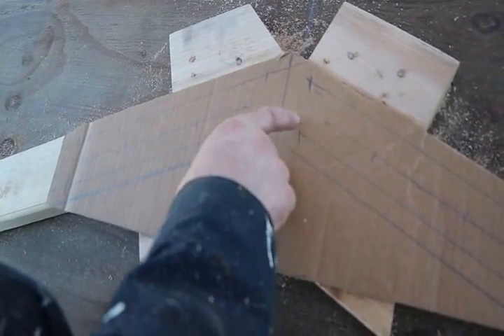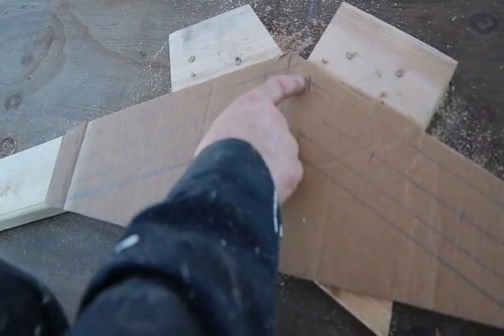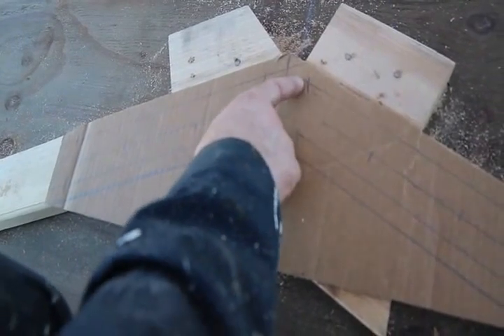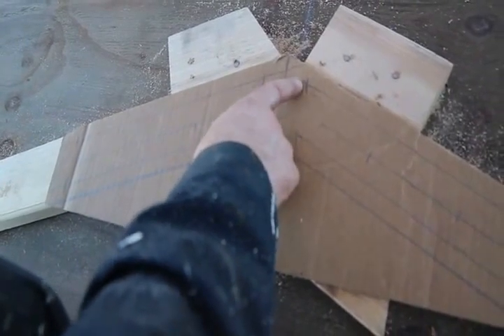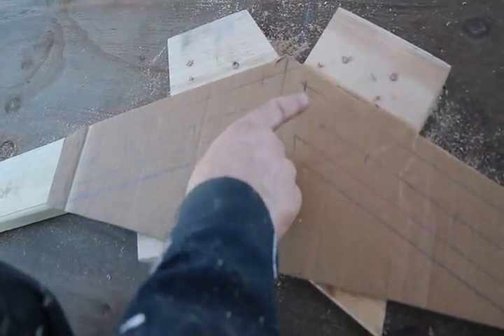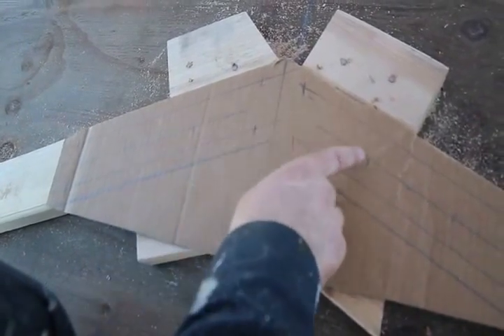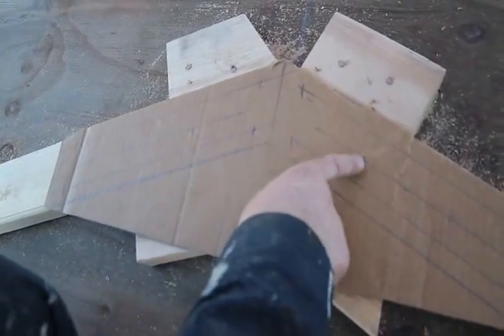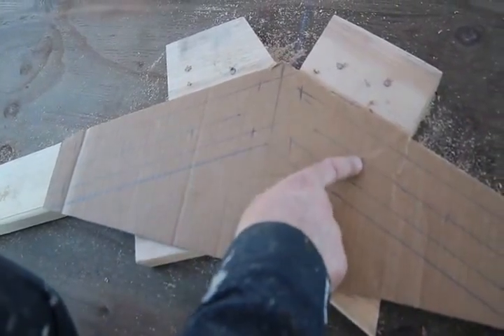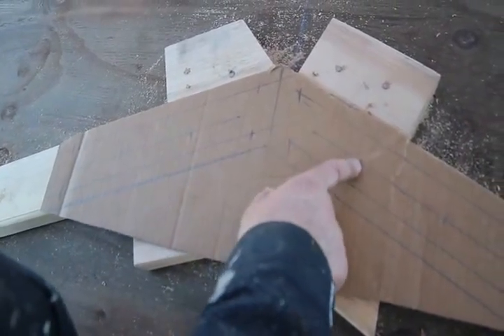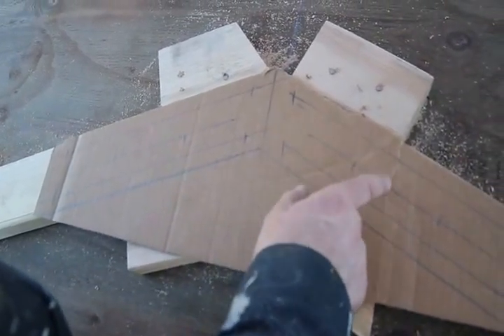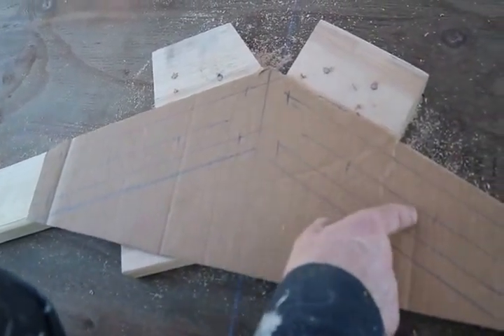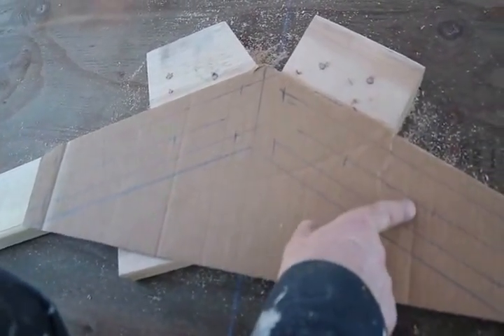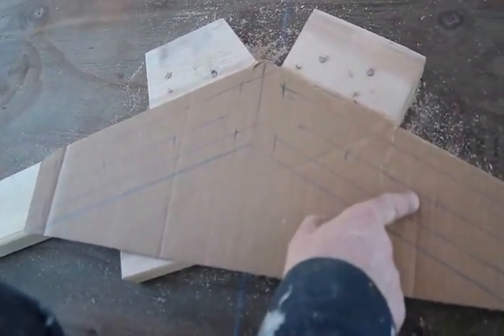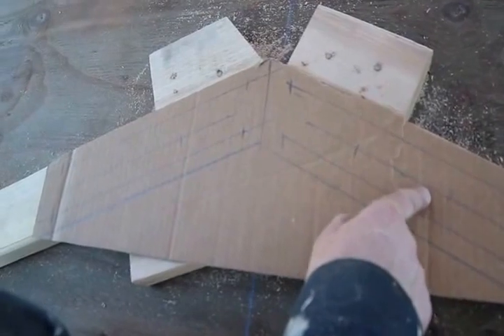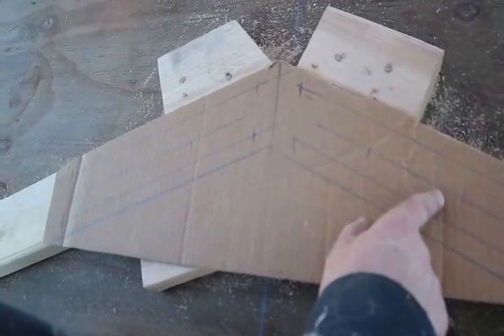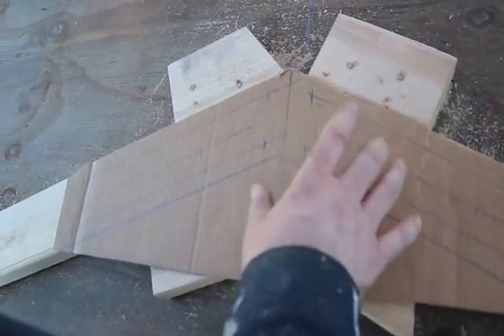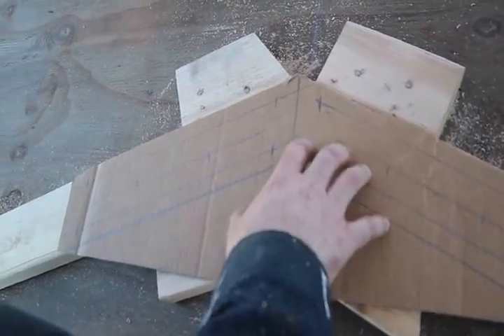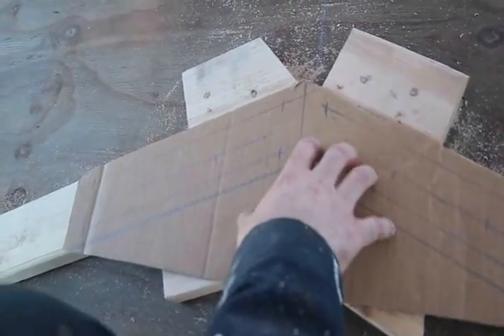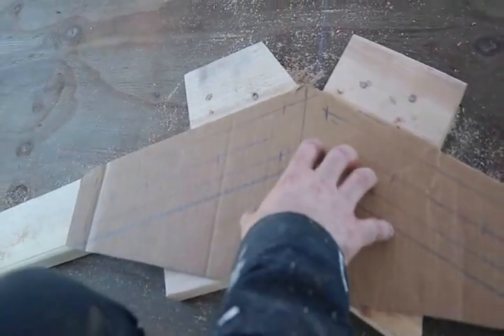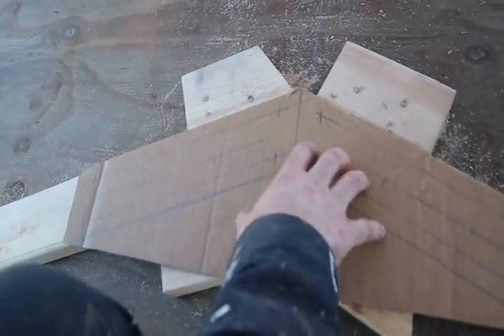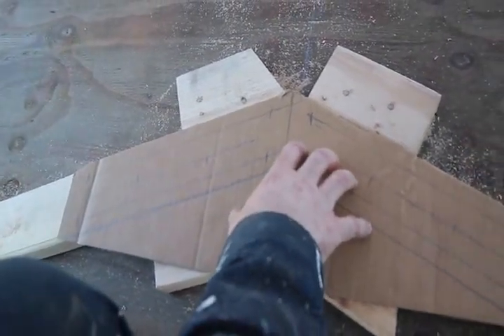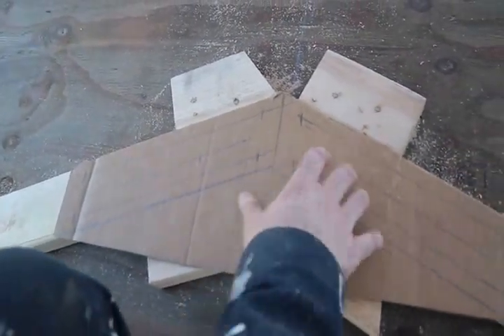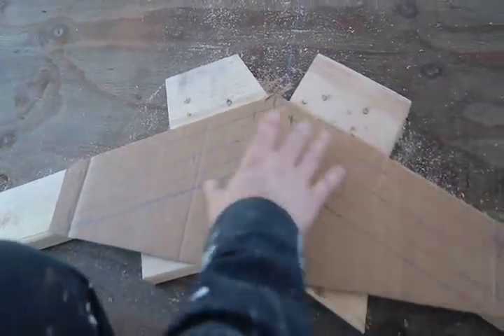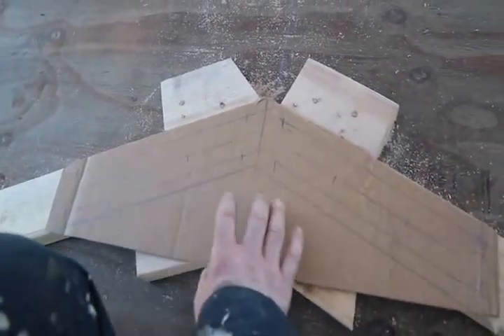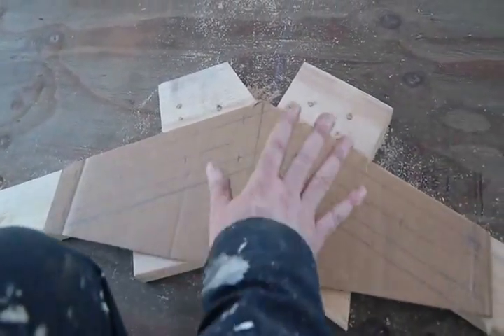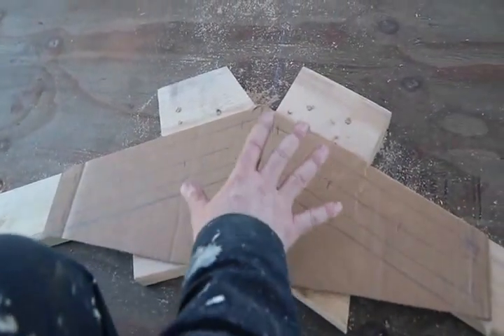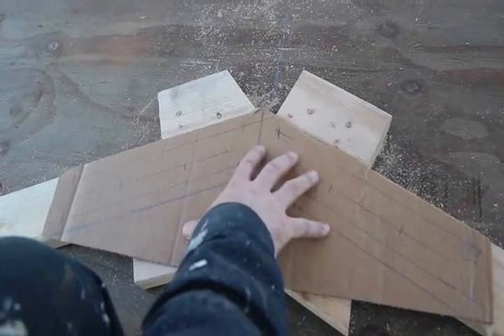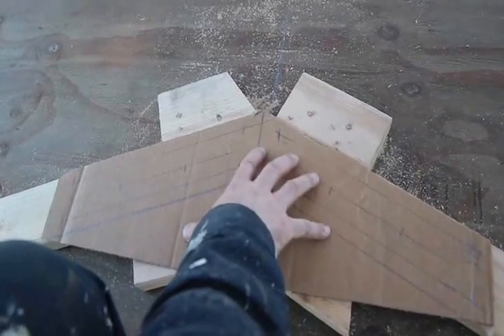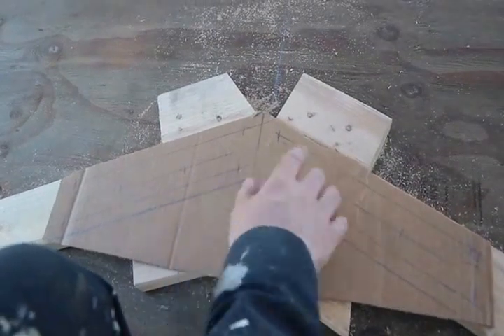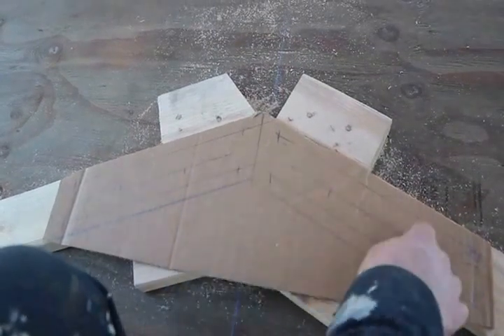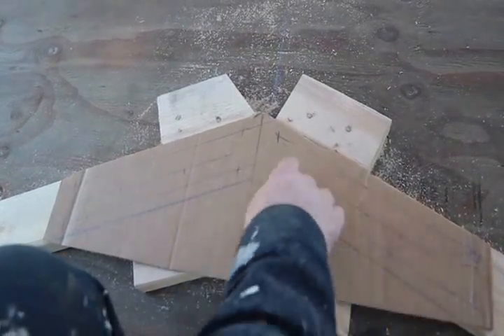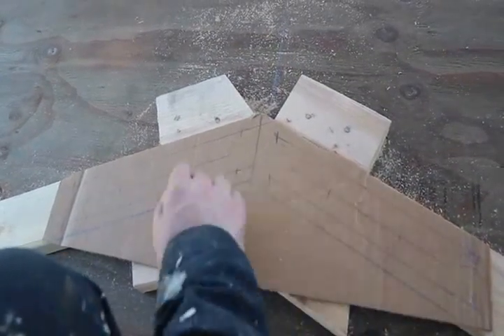Note the penciled pattern with hash marks to indicate where the structural screws will go. Eventually, after I've cut out all of the peak gussets, I will drill holes through each hash mark and then use a black marker to indicate the pattern on each gusset.